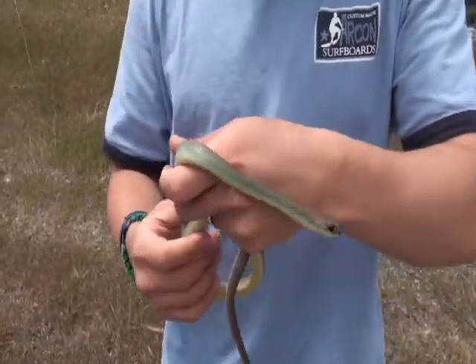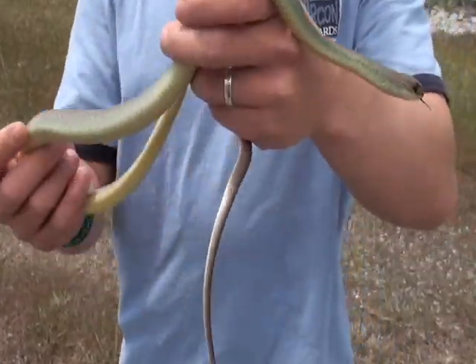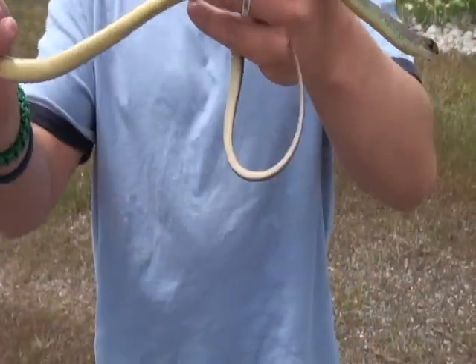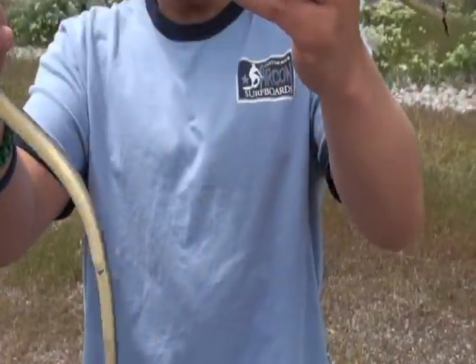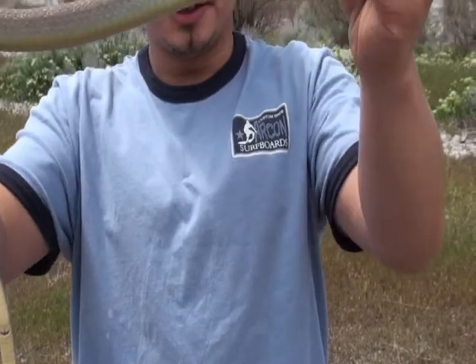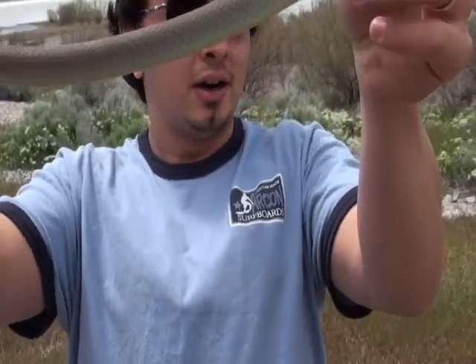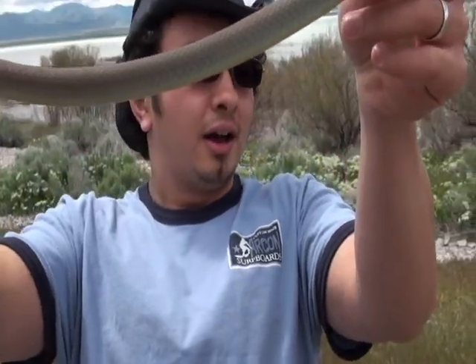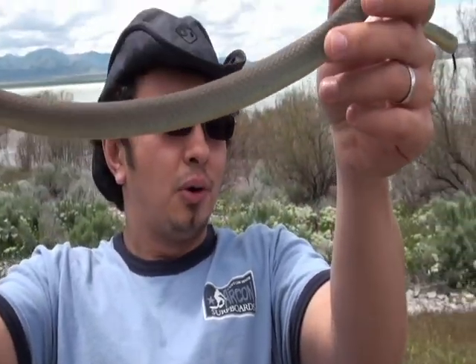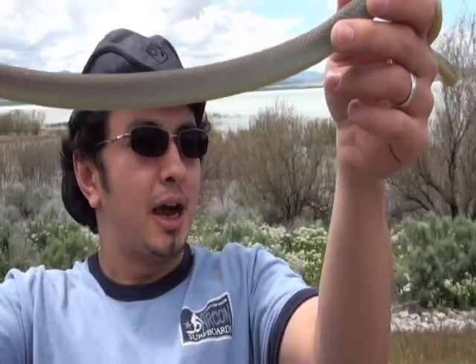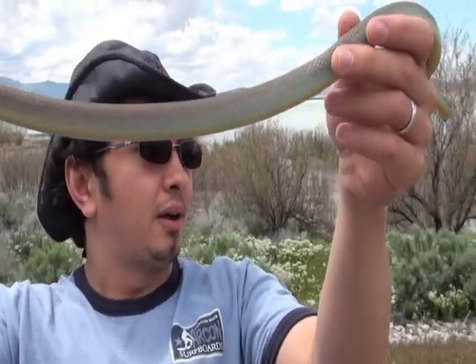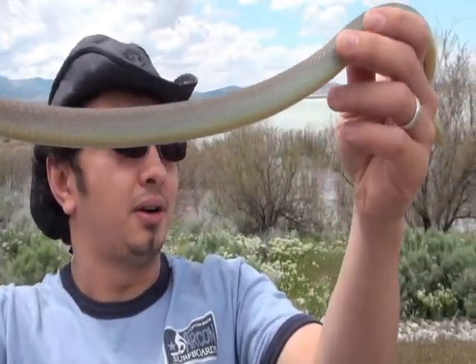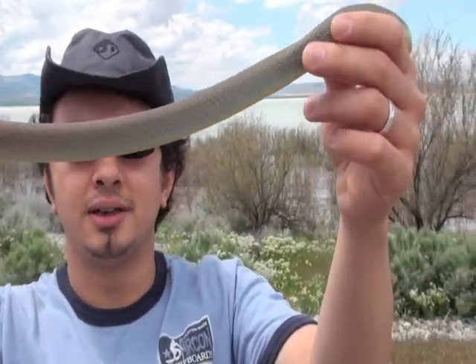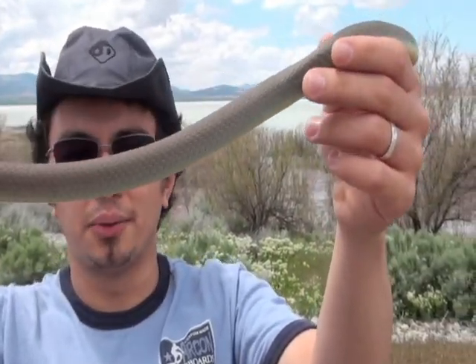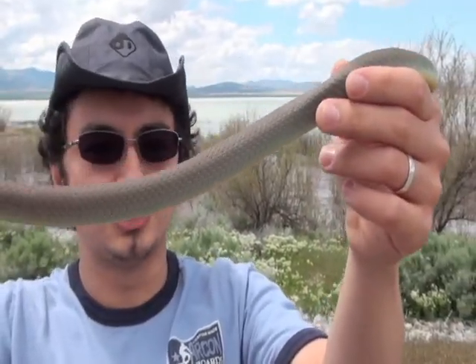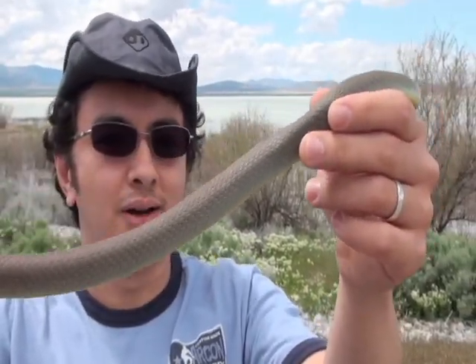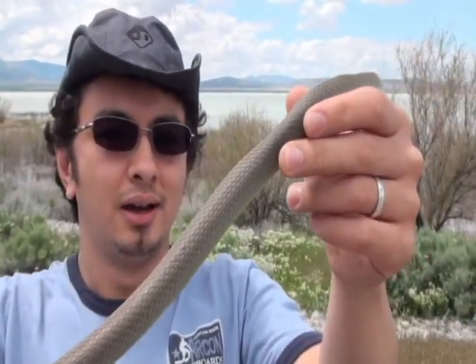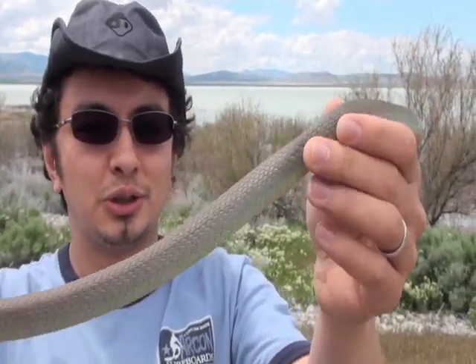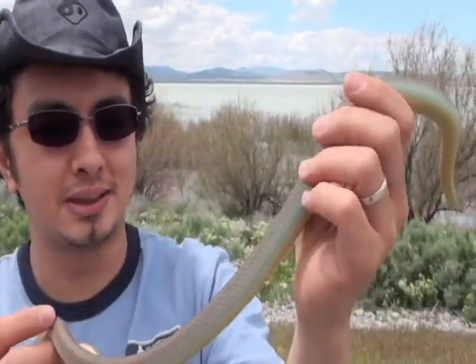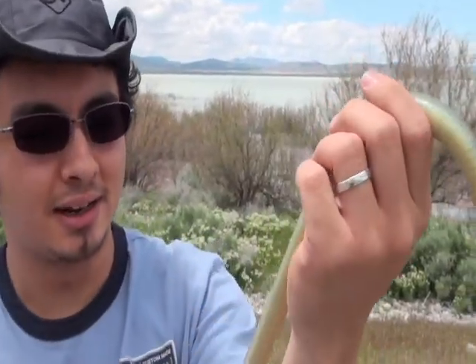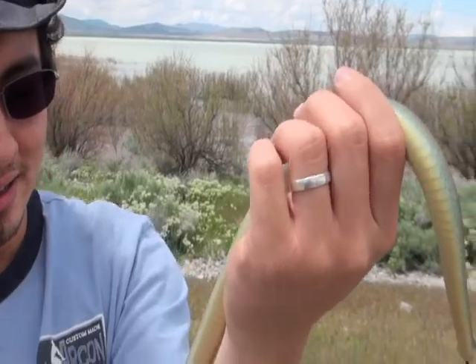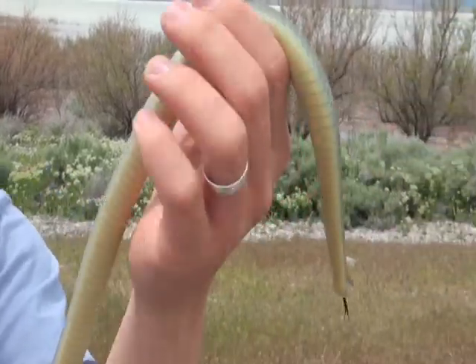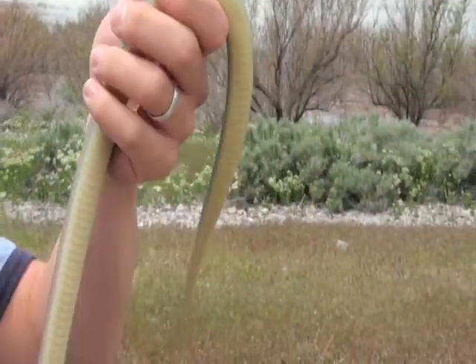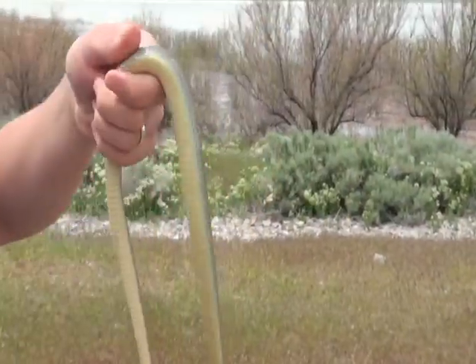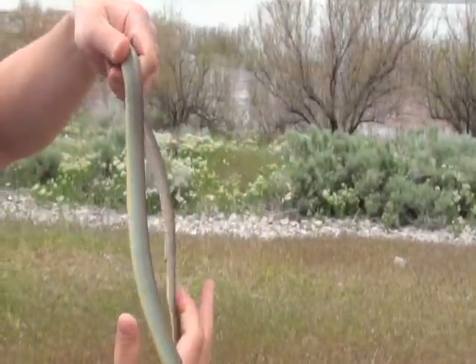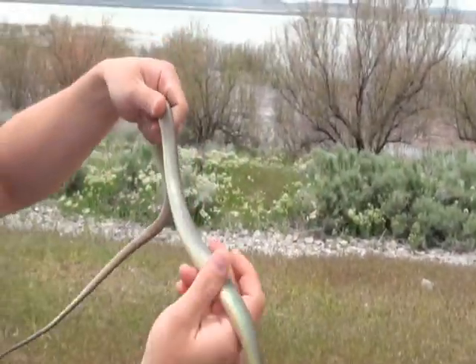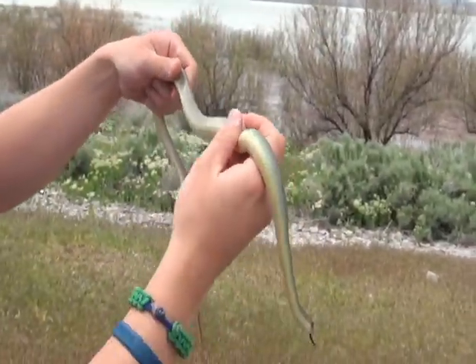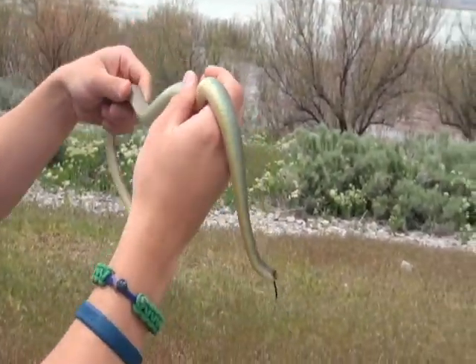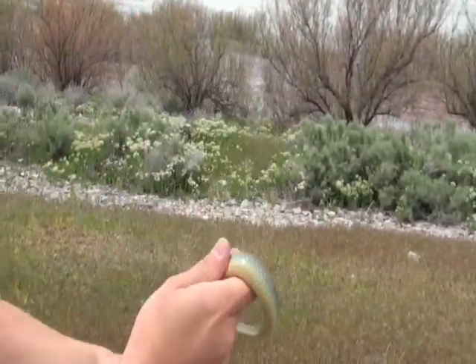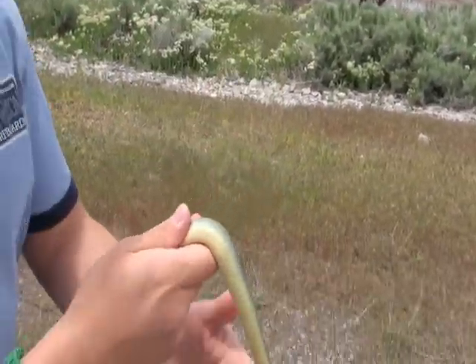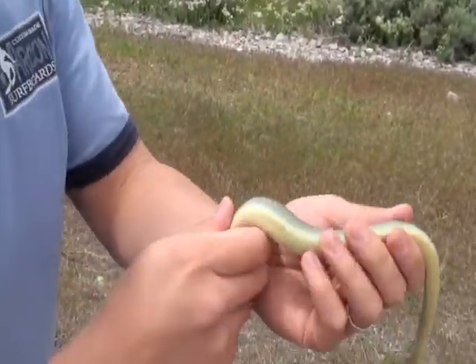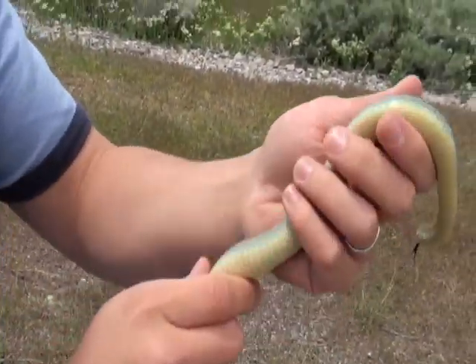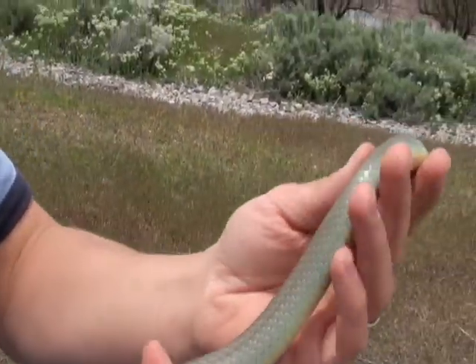This is actually the first one I've caught this year. Most of the time they're dead on the road, so I'm super excited to catch a live one. This guy is so beautiful — look at this color!